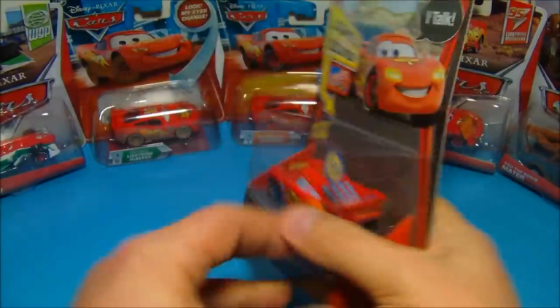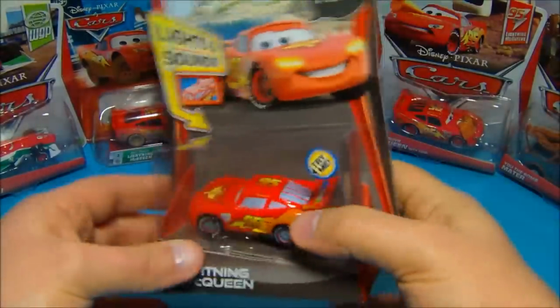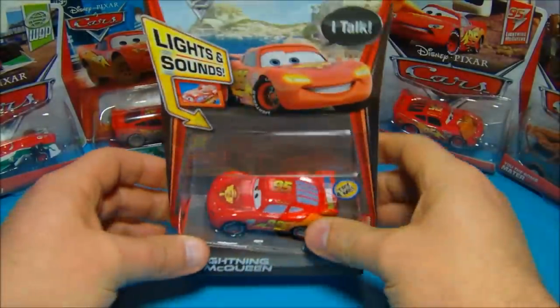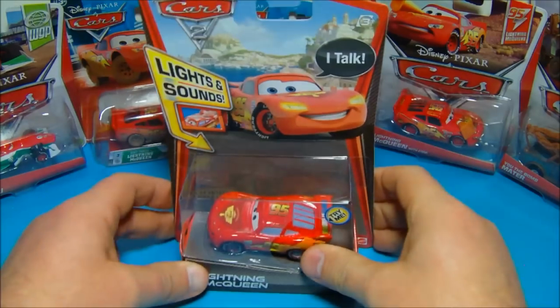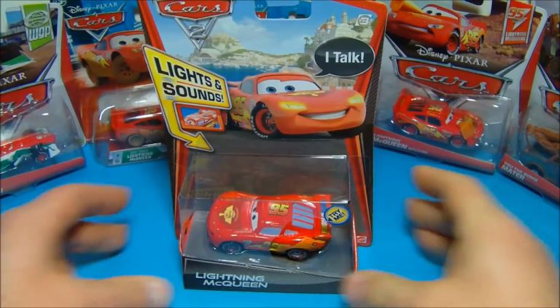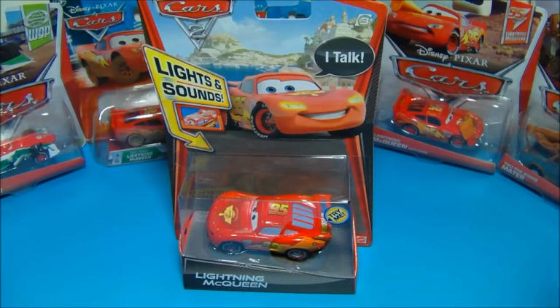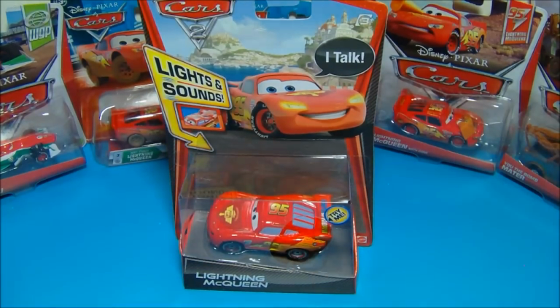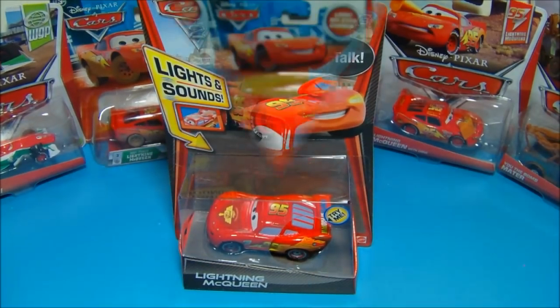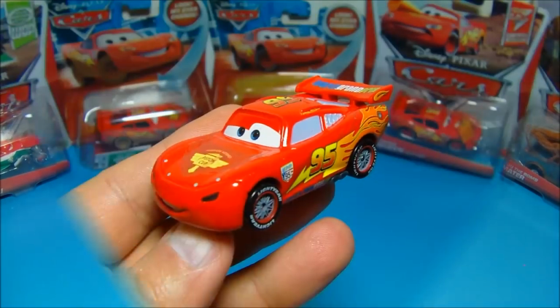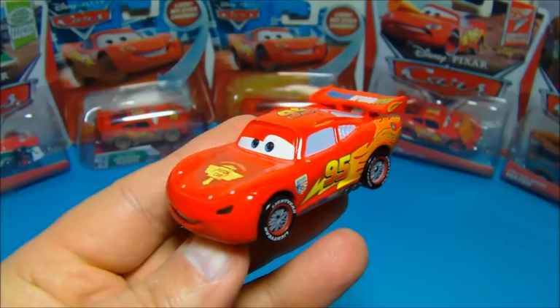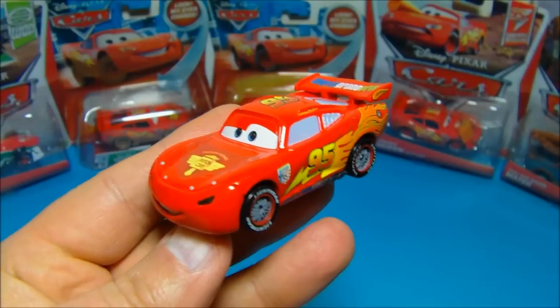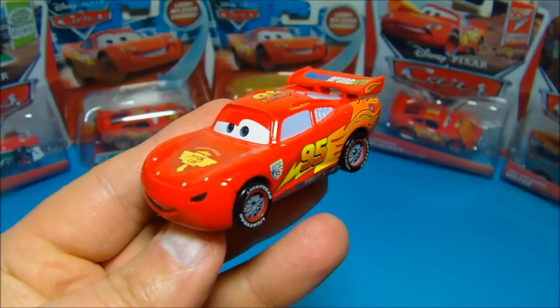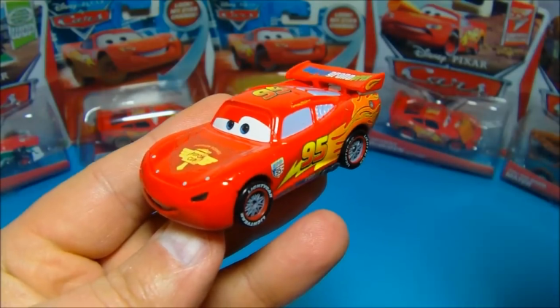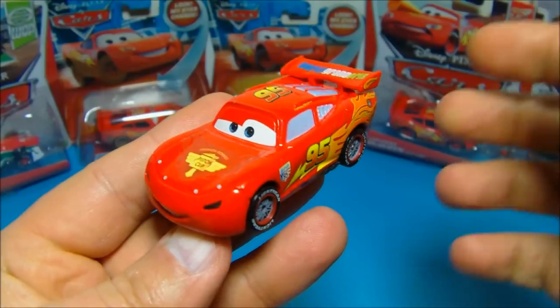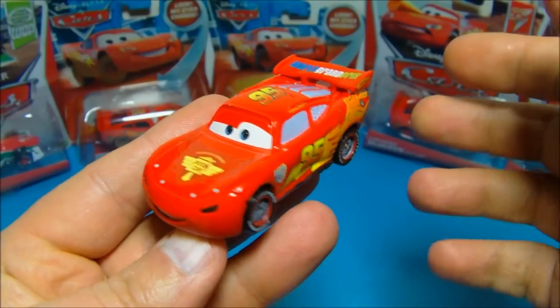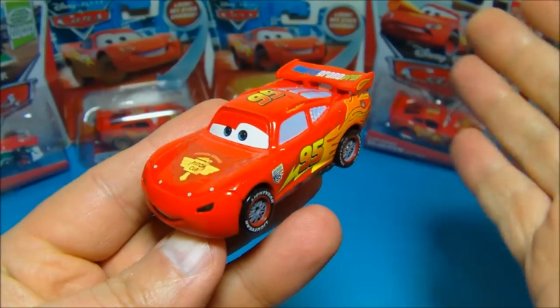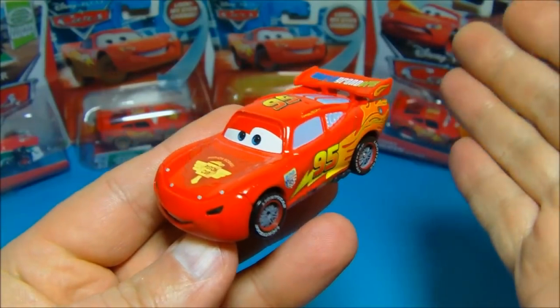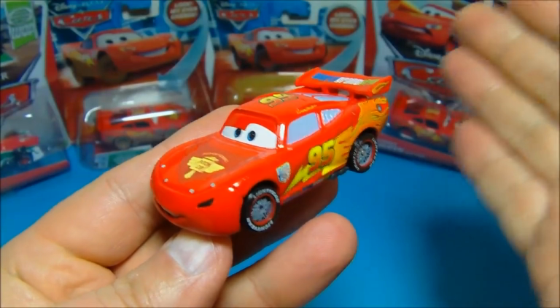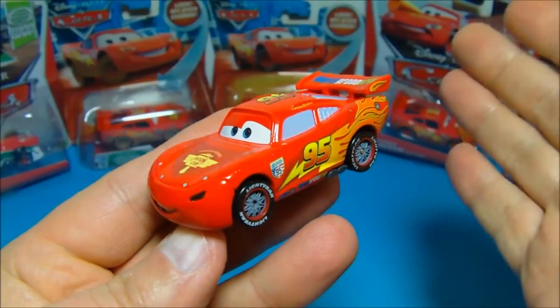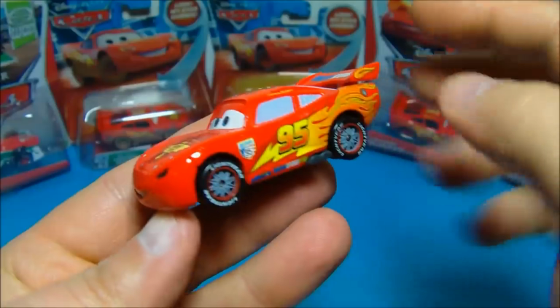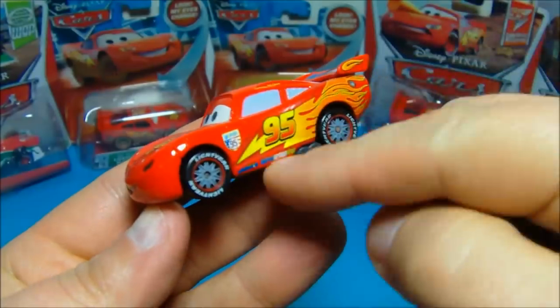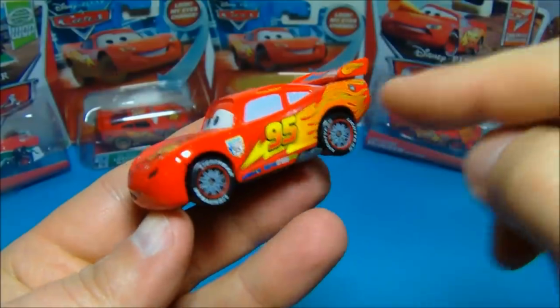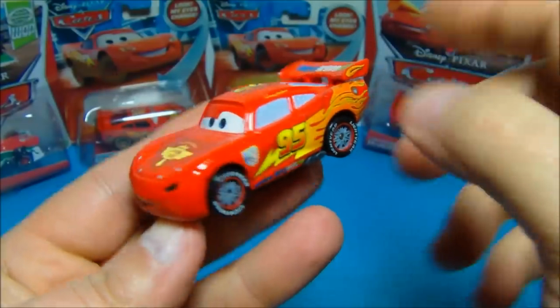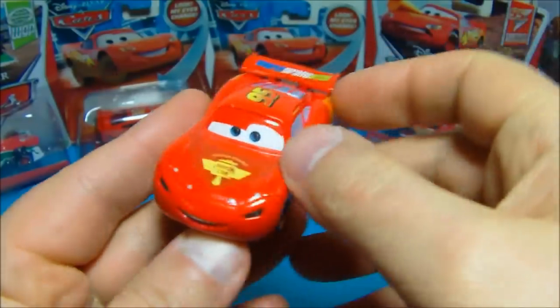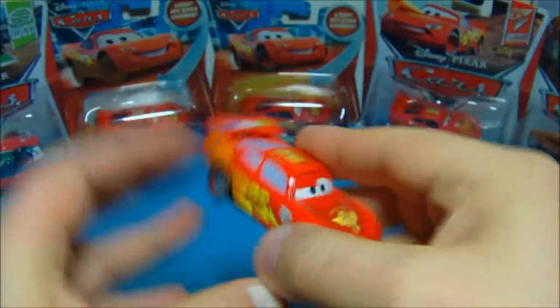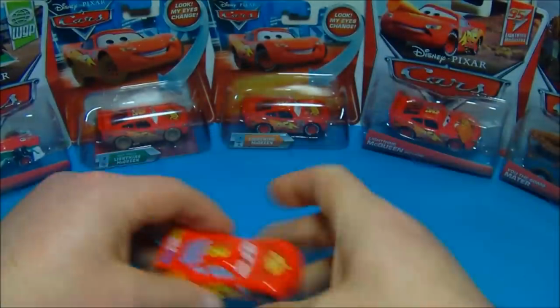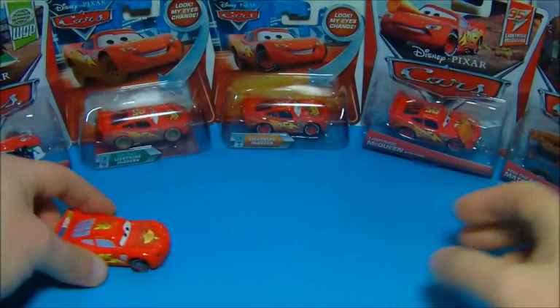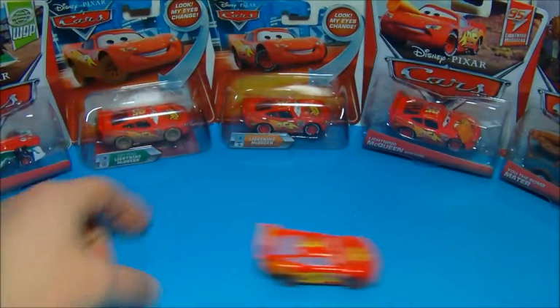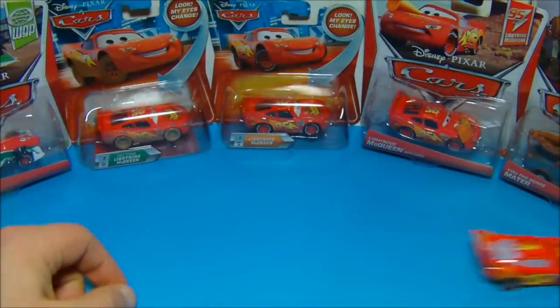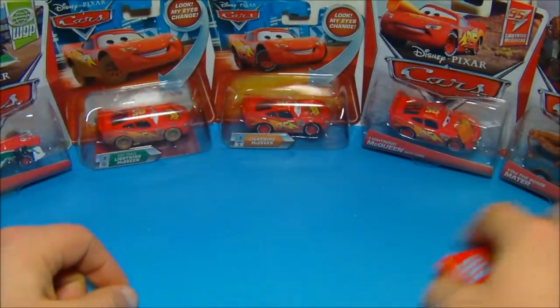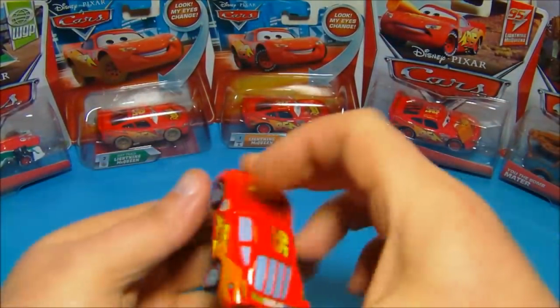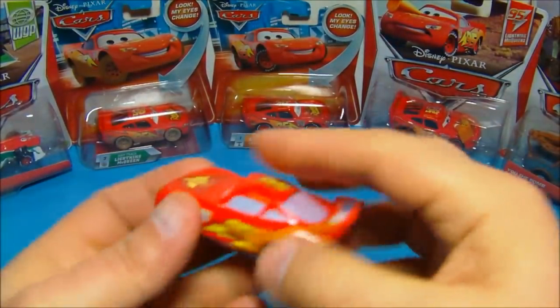Now we need to get this guy out of his package and have a closer look. Here is Lightning McQueen out of his packaging, and I gotta tell you, he looks fantastic. I love all the decals and the detail. He rolls quite well — check that out — nice and smooth.